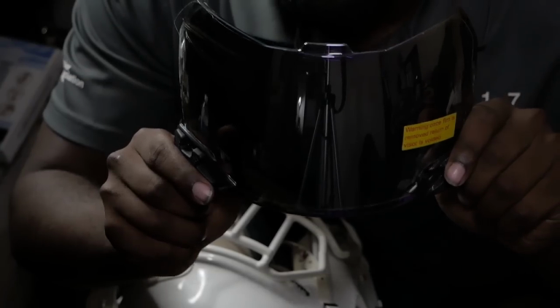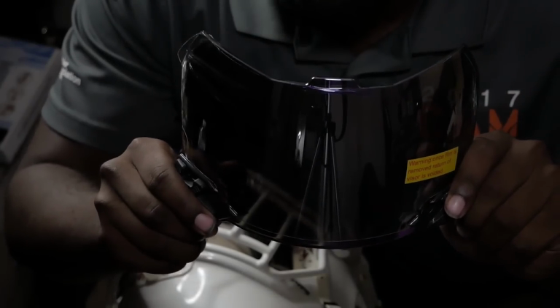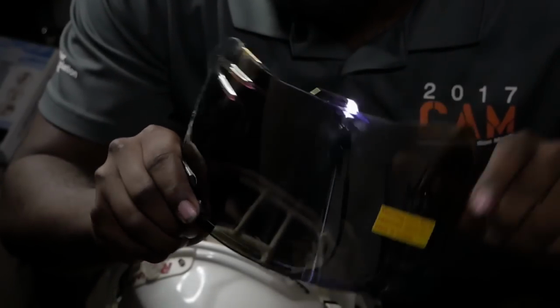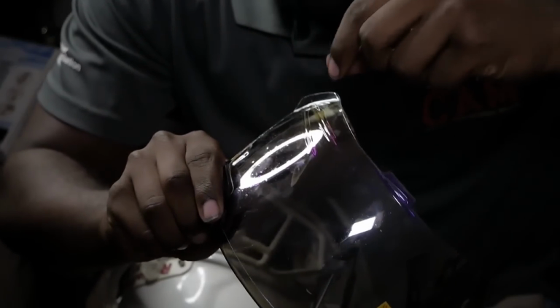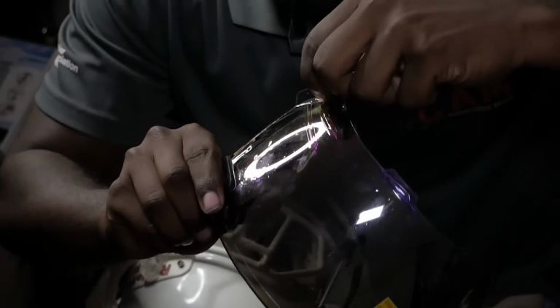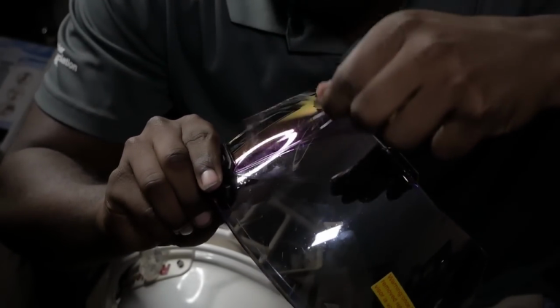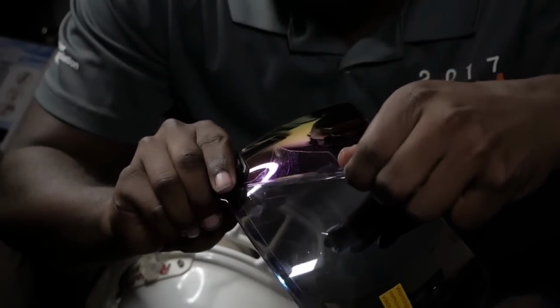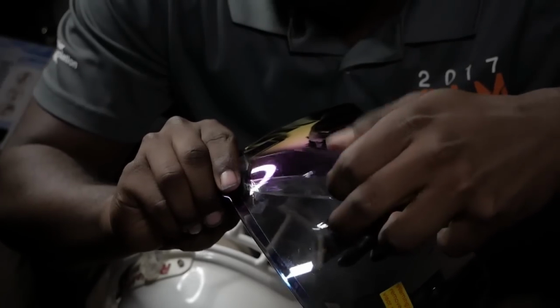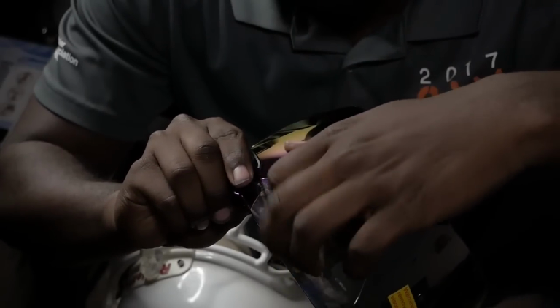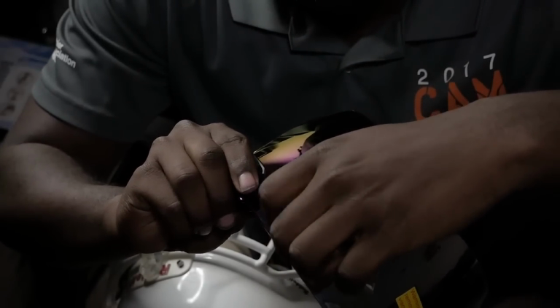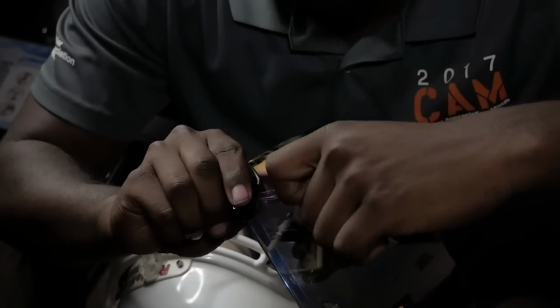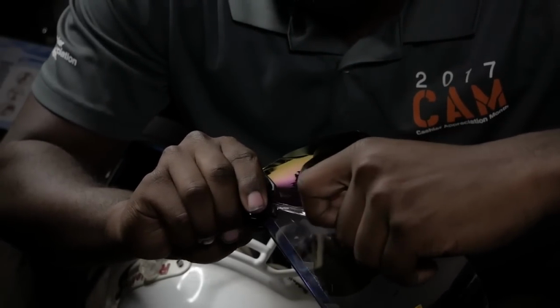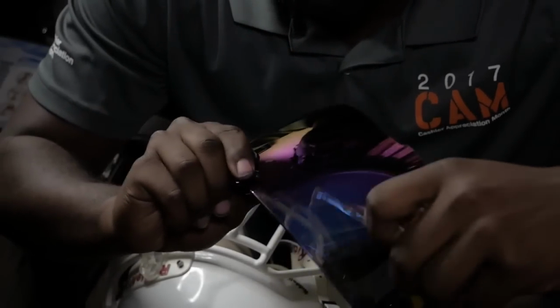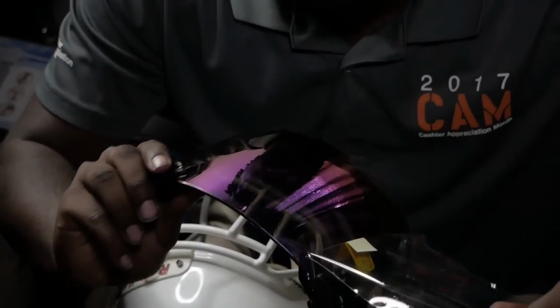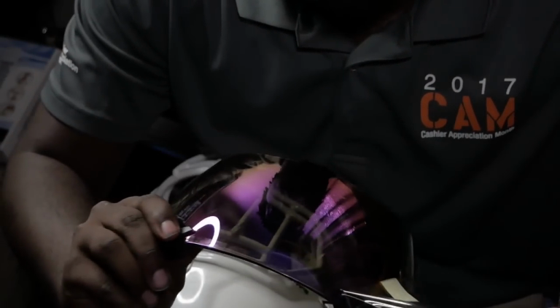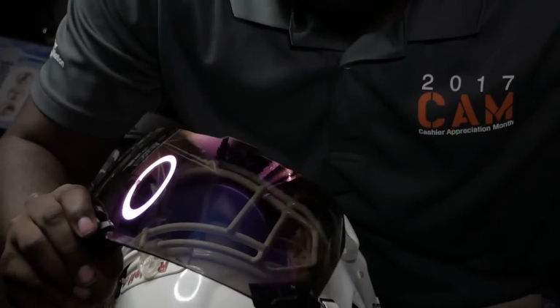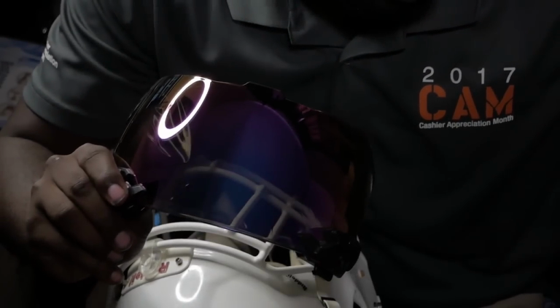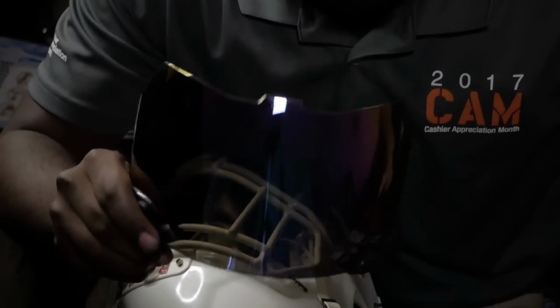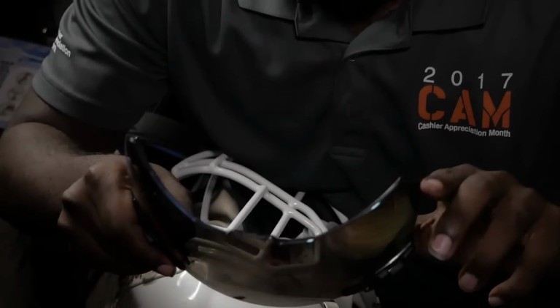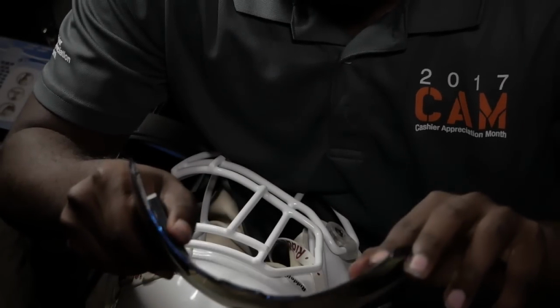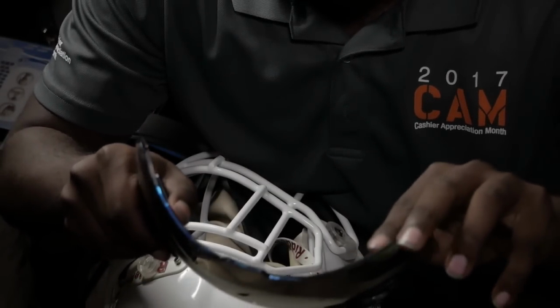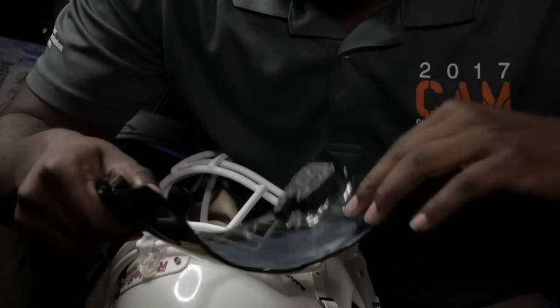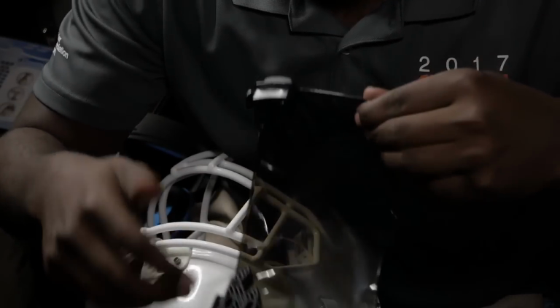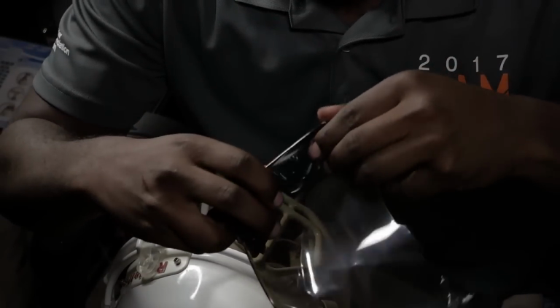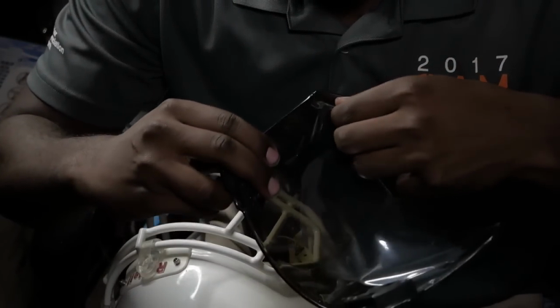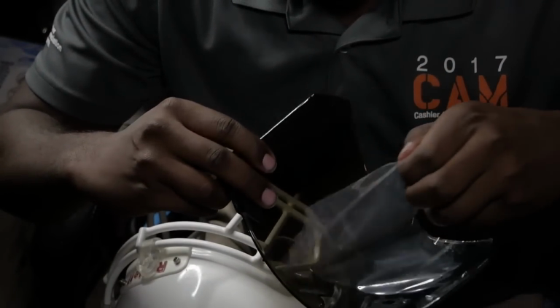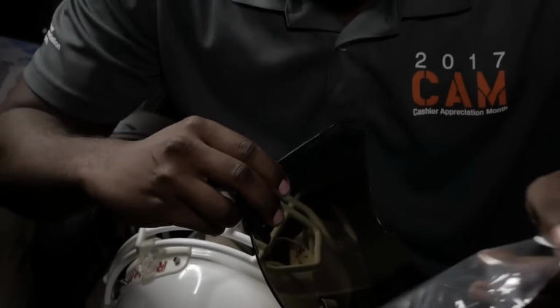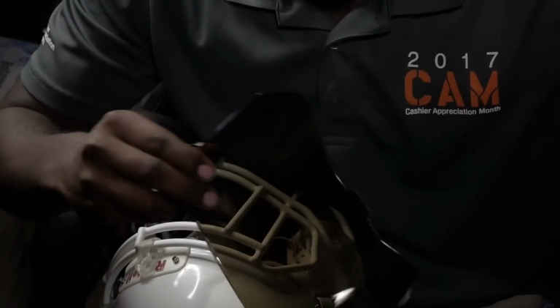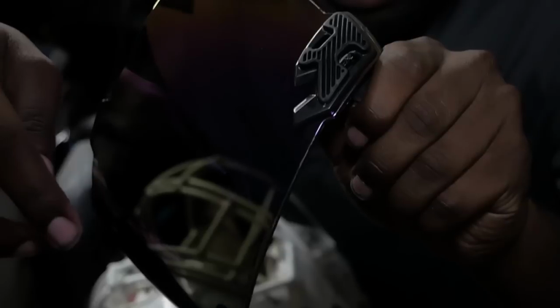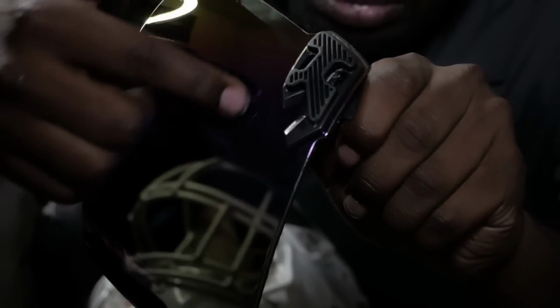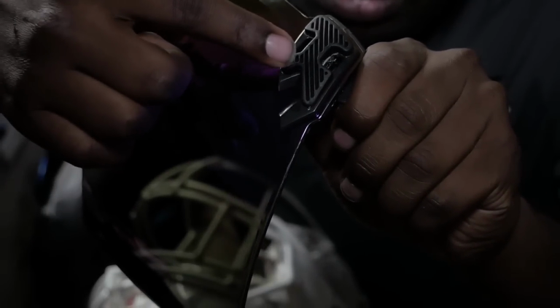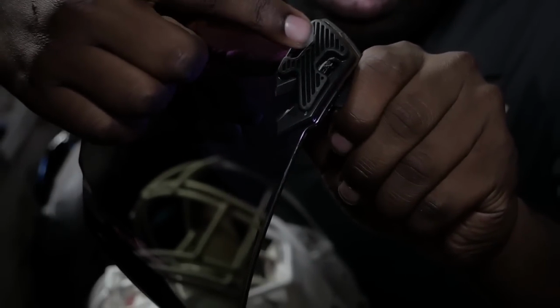Next I'll take the plastic off the visor — off the front and the back. Some people like to keep it on when they put on the visor, but I prefer to just take it off and get rid of it. I deal with the fingerprints and stuff, but it's all good.